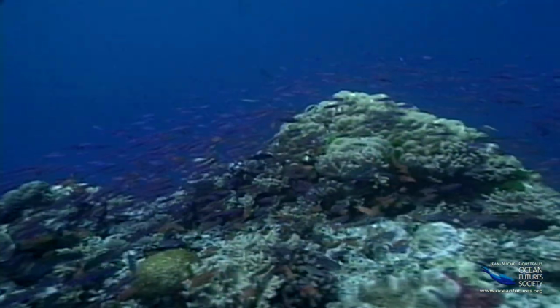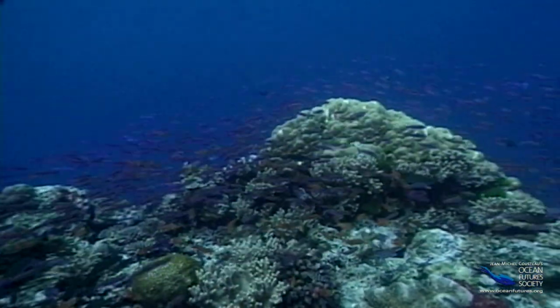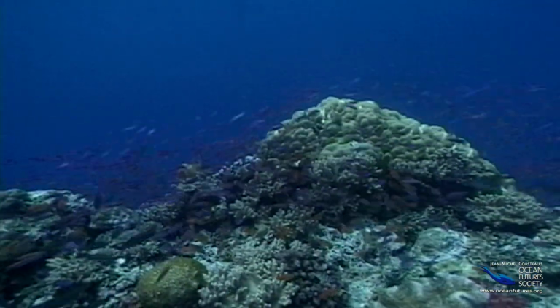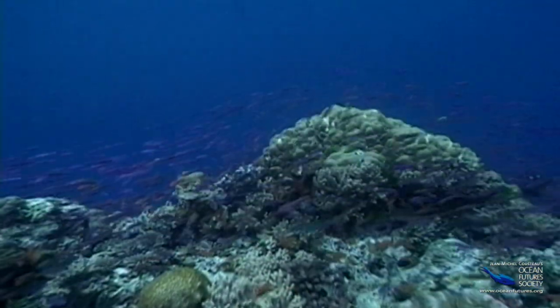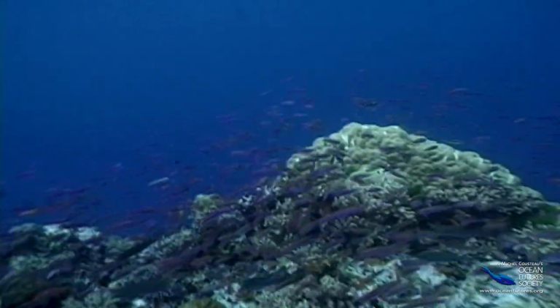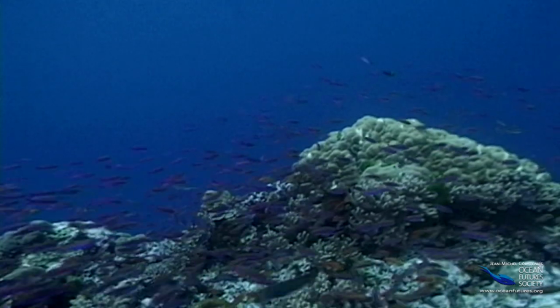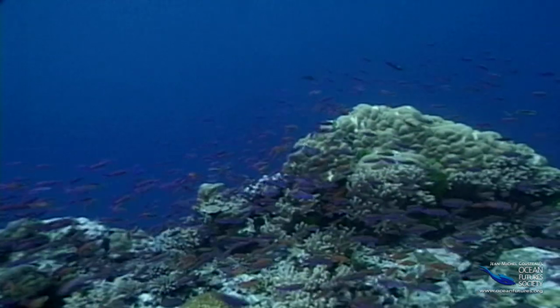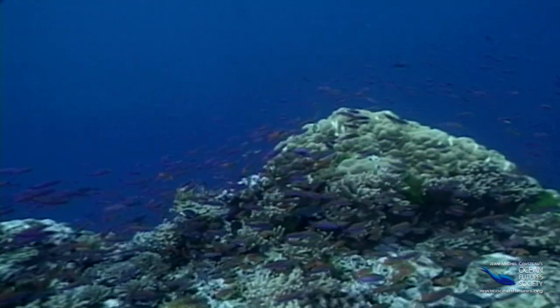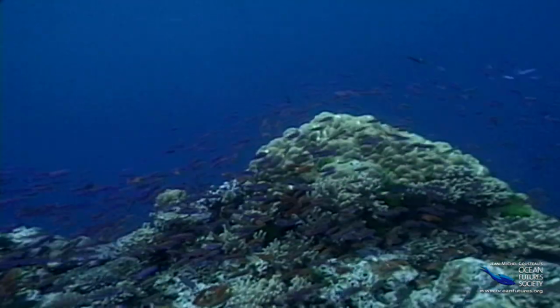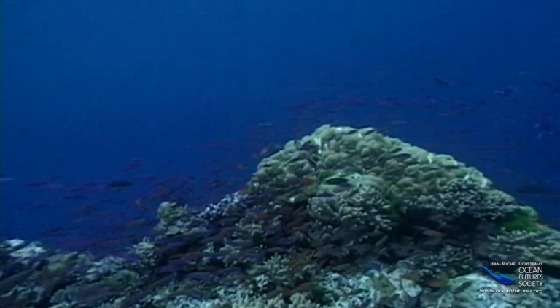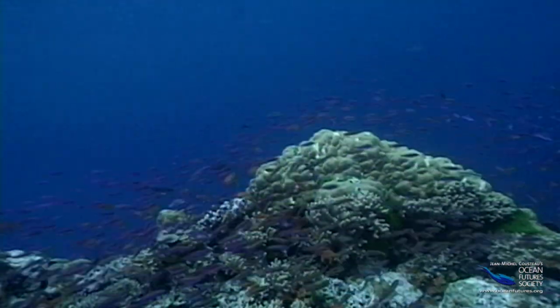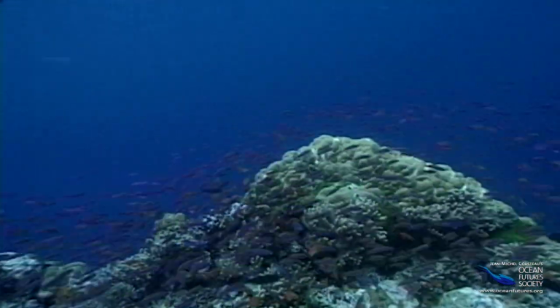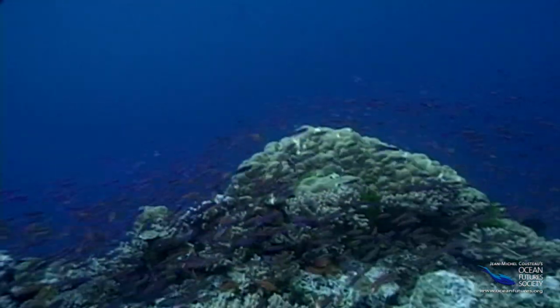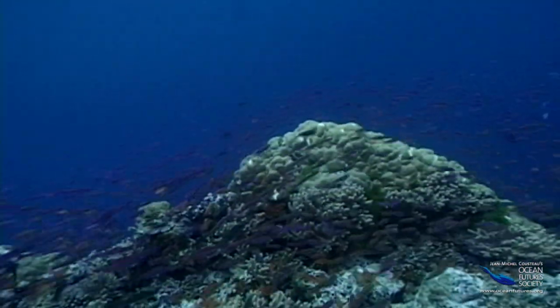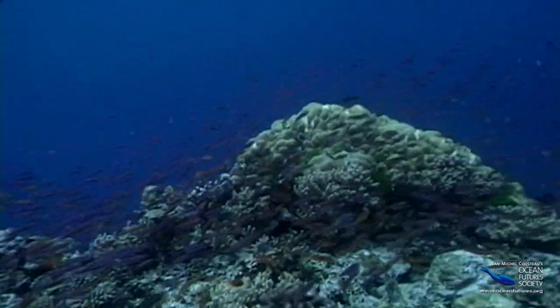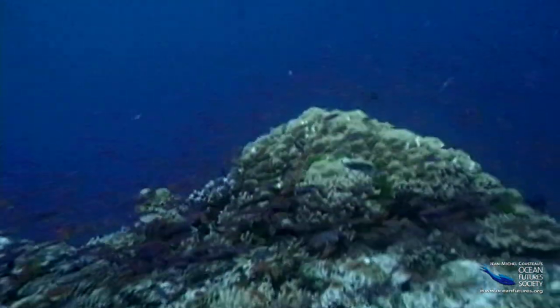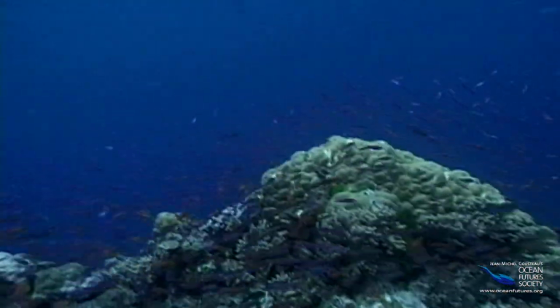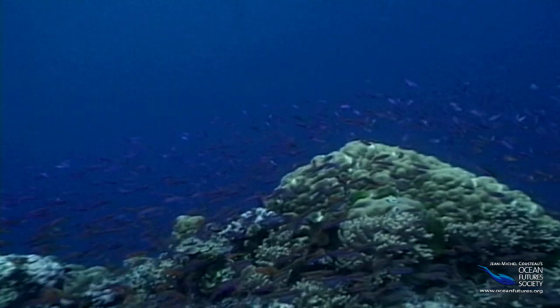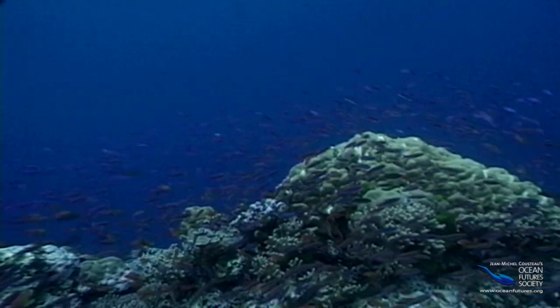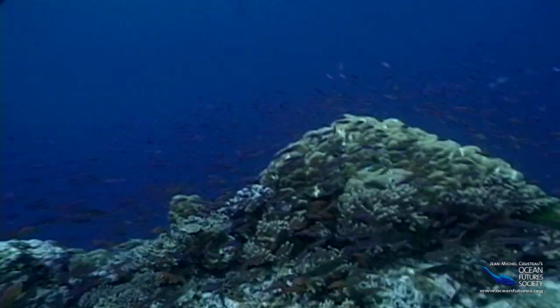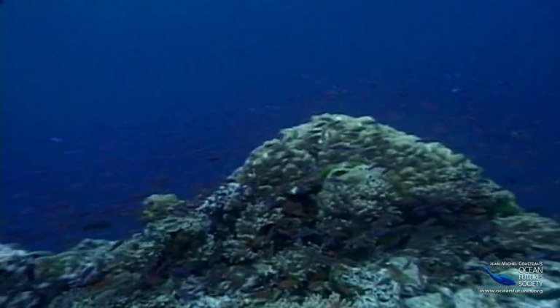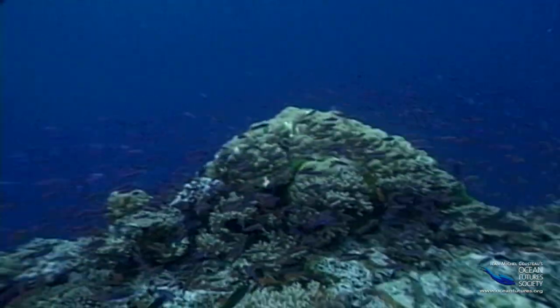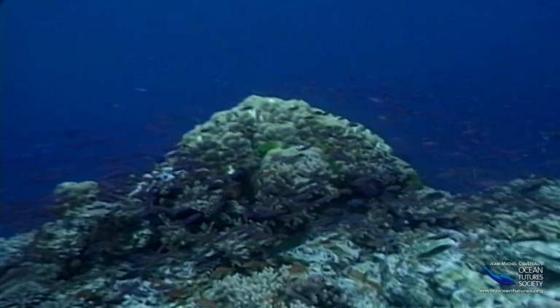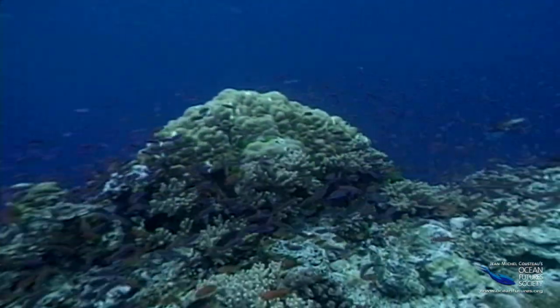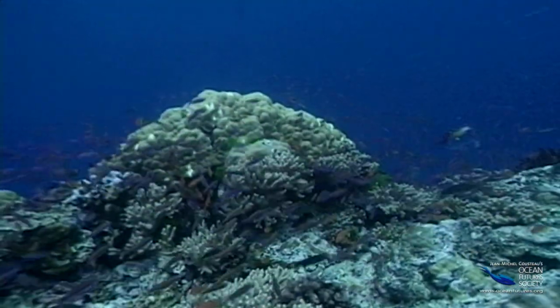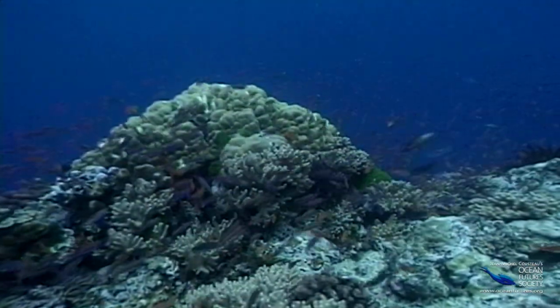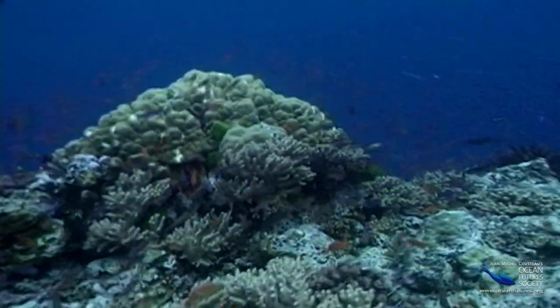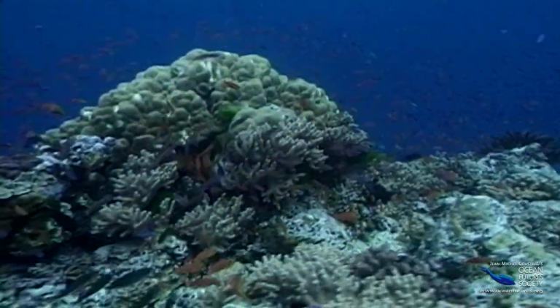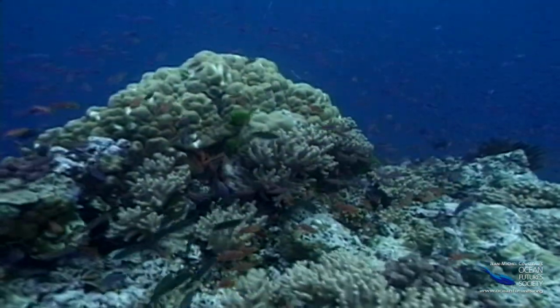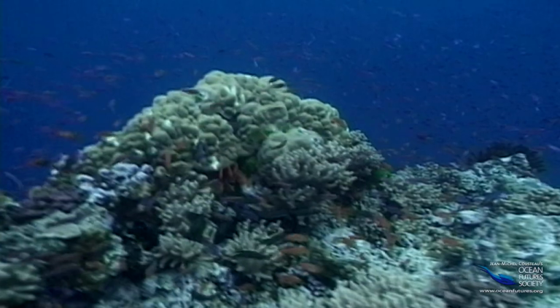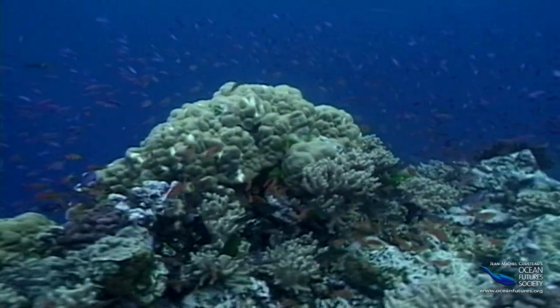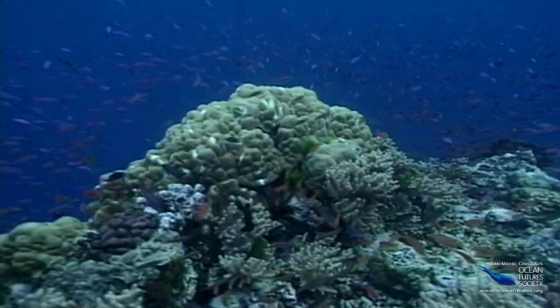Some find security in numbers. These basslets are in a school. That doesn't mean desks and homework — it means they swim in a group. This makes it hard for predators to single anybody out. It's just too confusing.